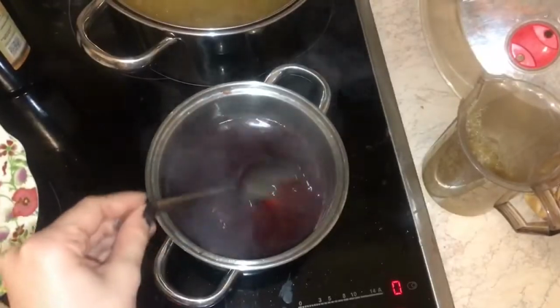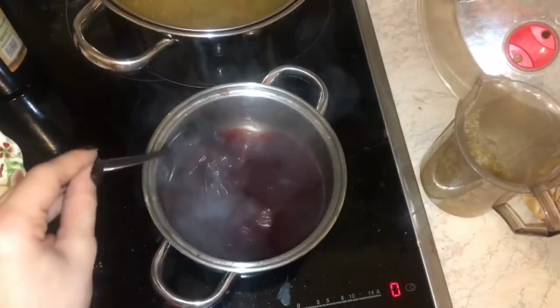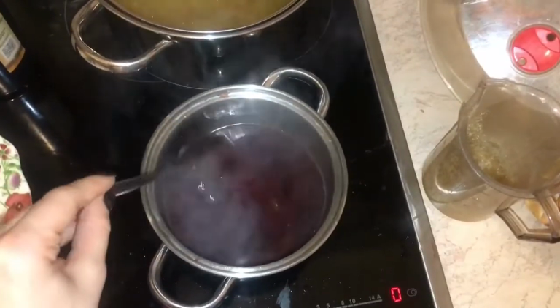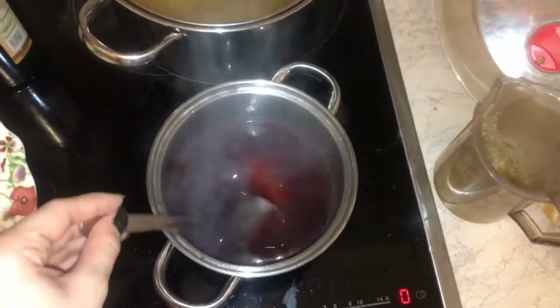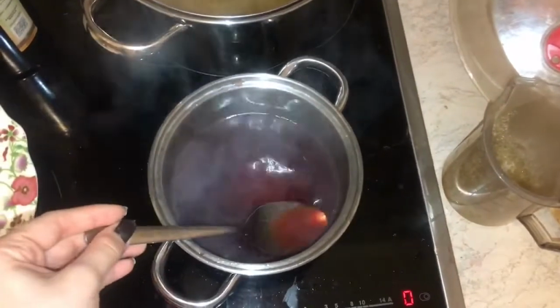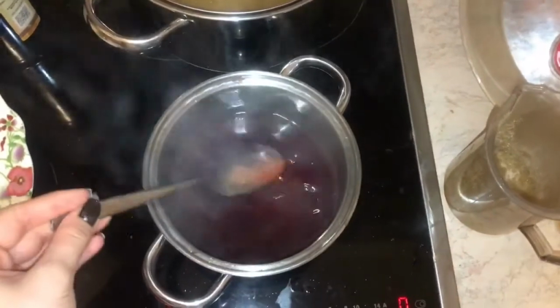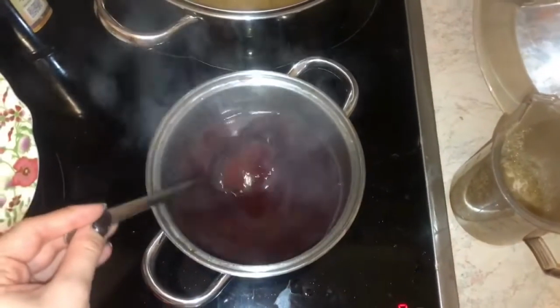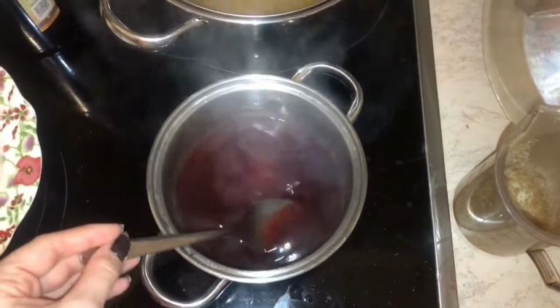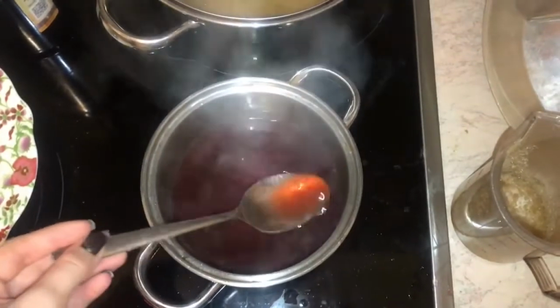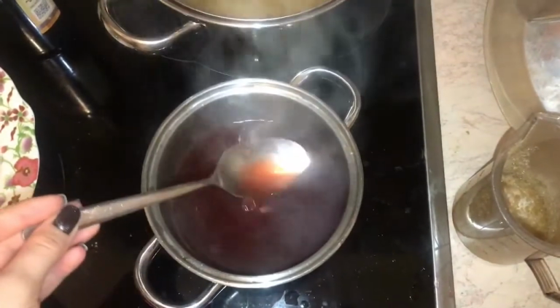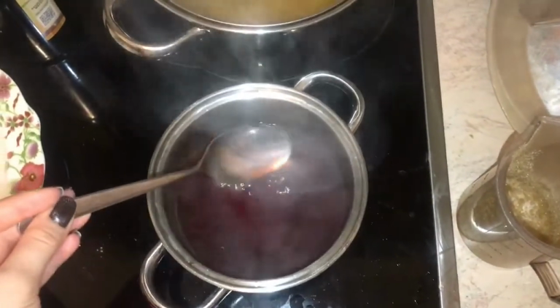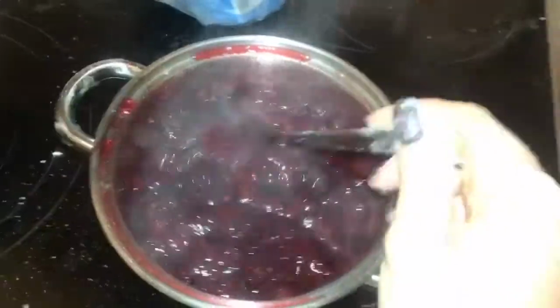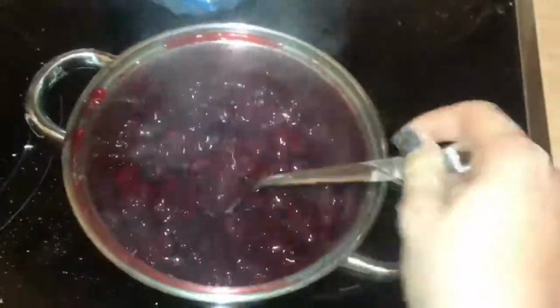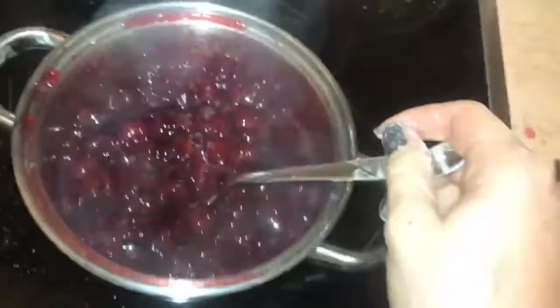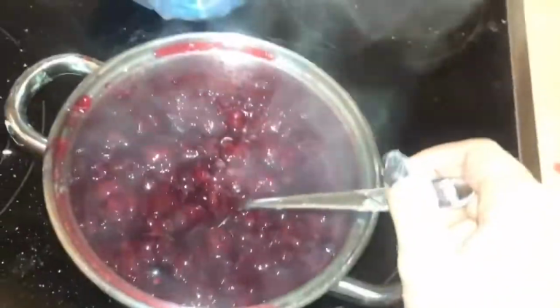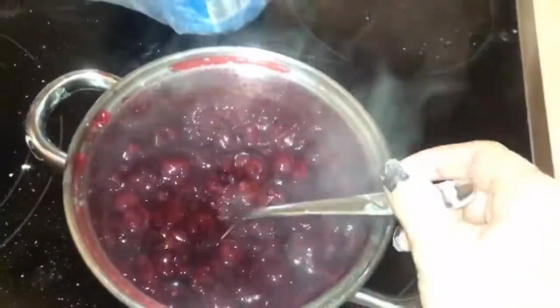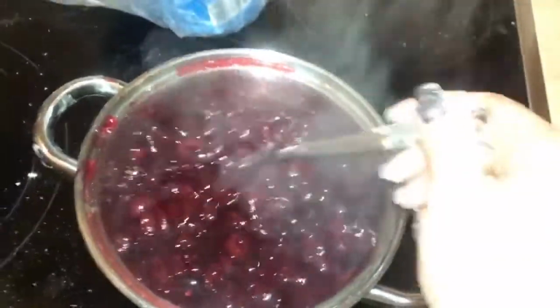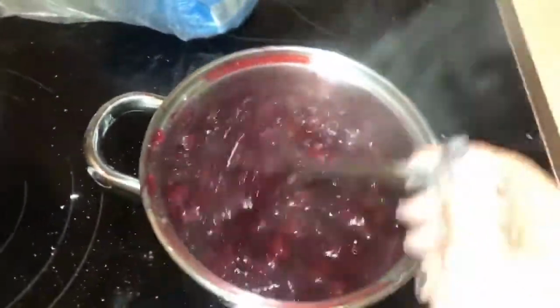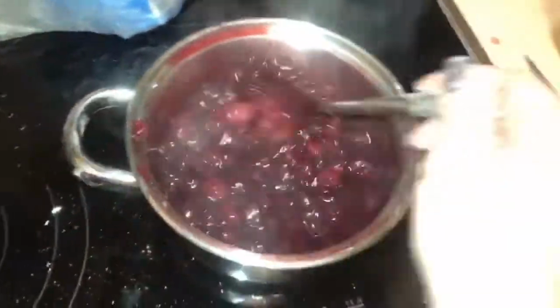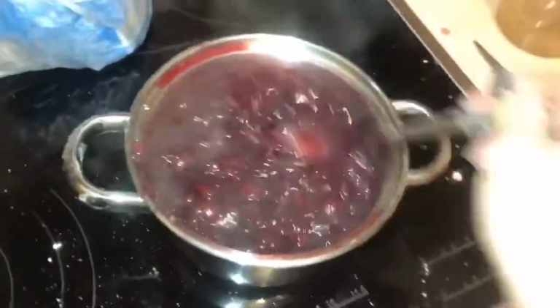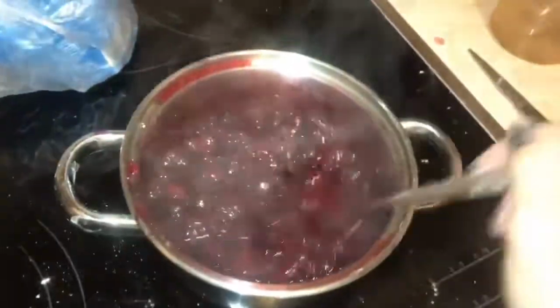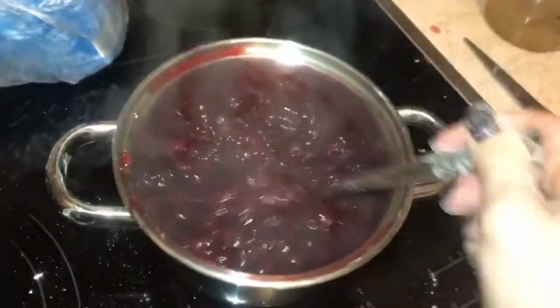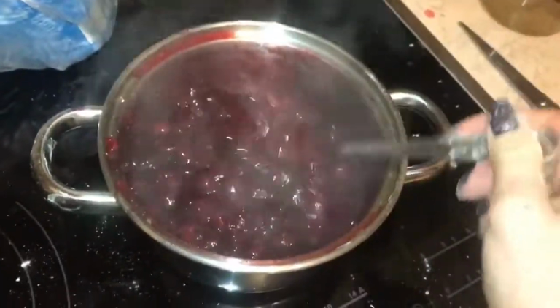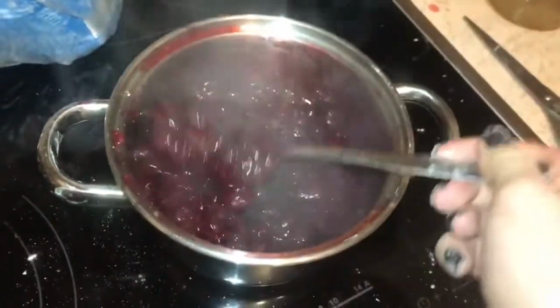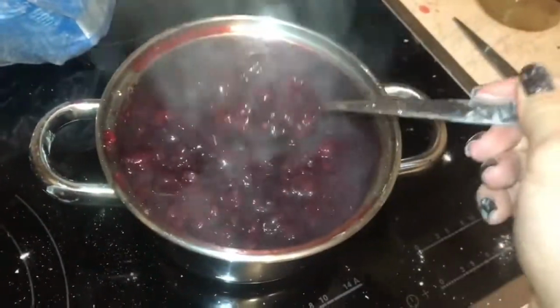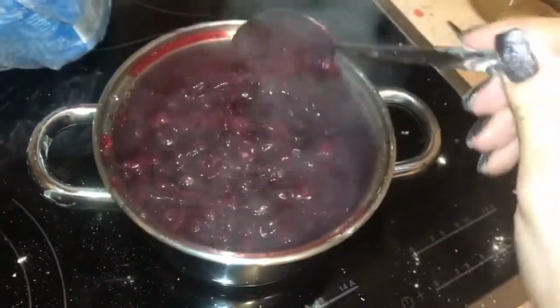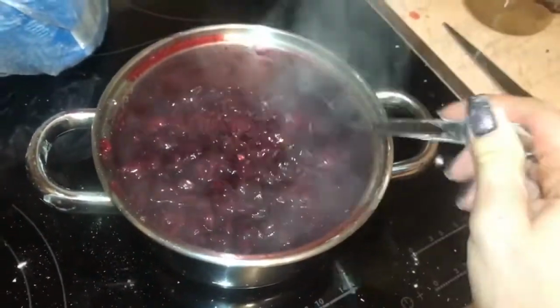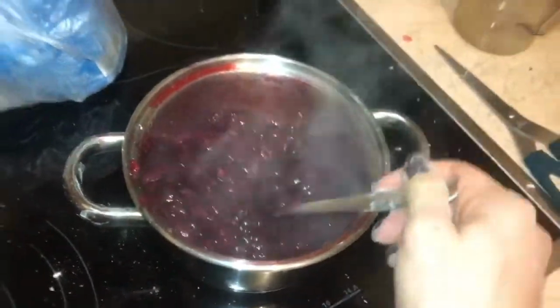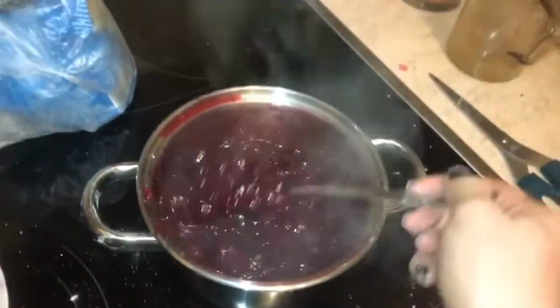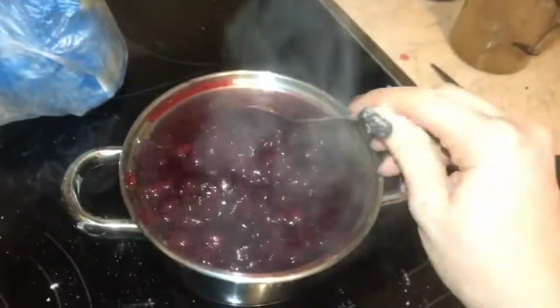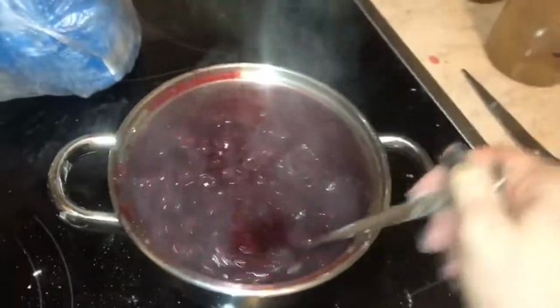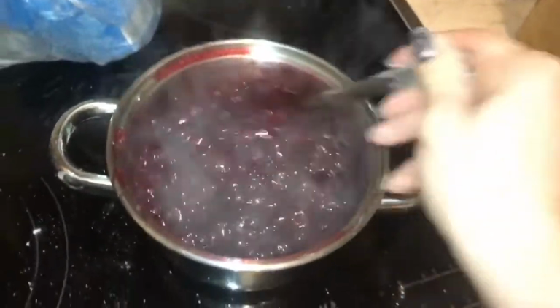Mix boiling water, cherry juice, and sugar. This will be our cake impregnation. Then we mix the cherries, starch, and water. Bring to a boil and stir. This will be our filling.